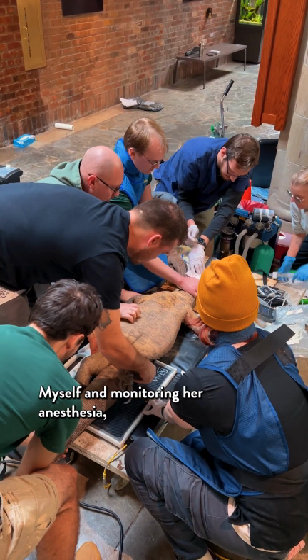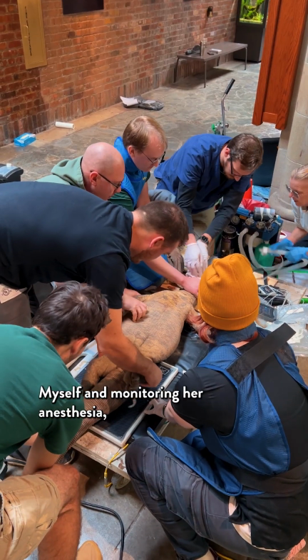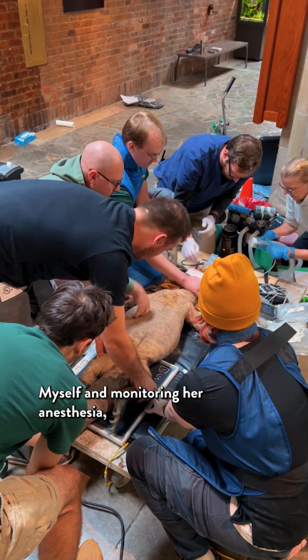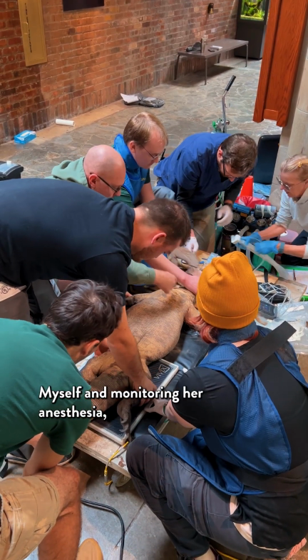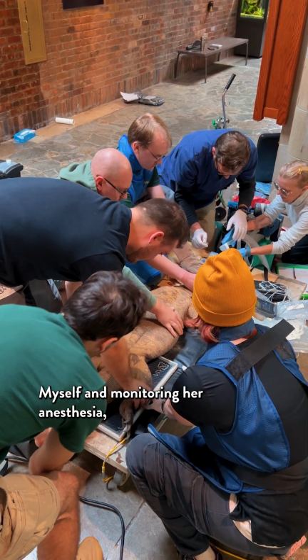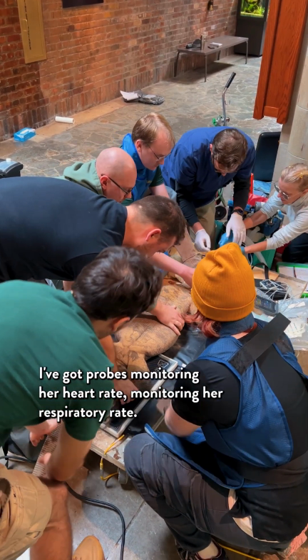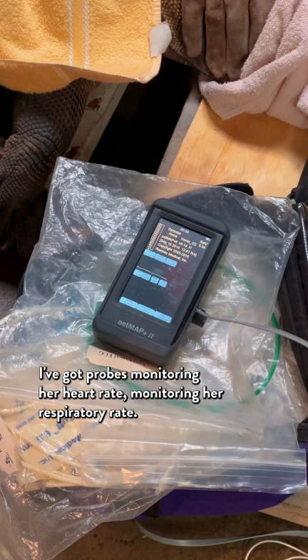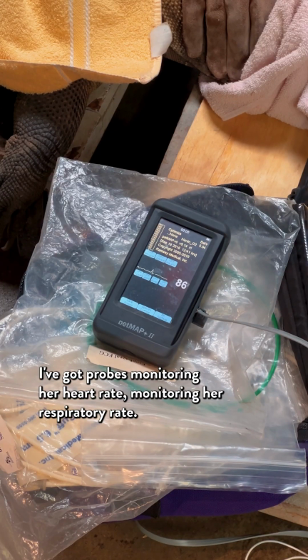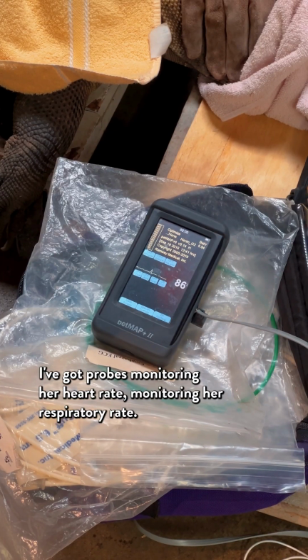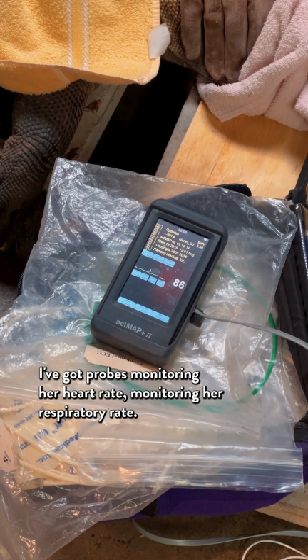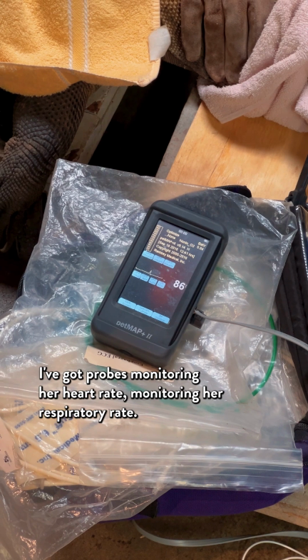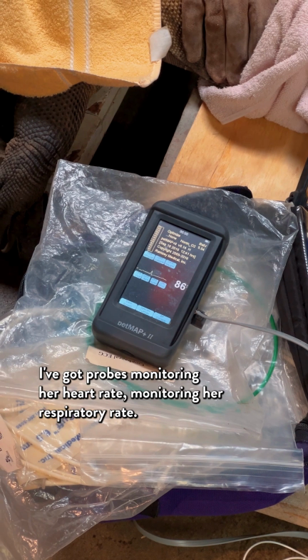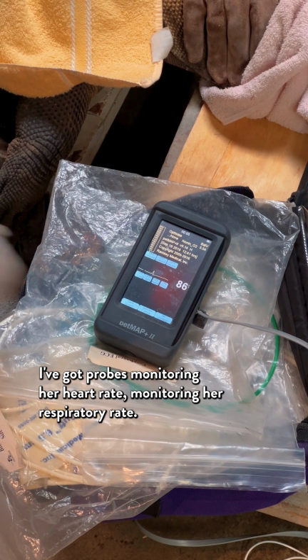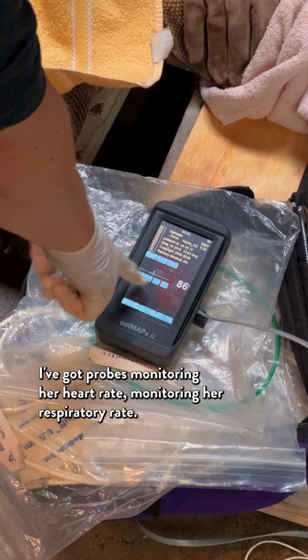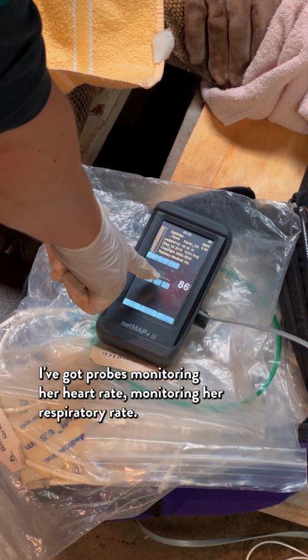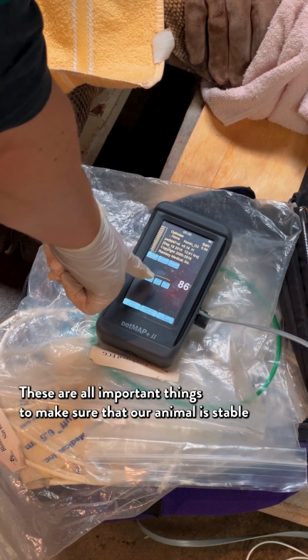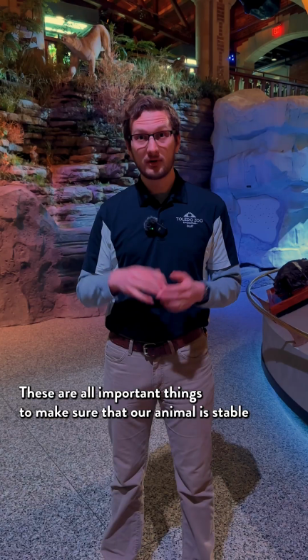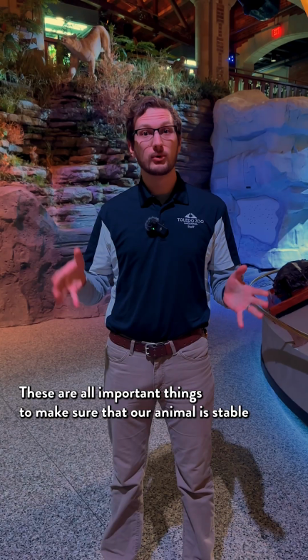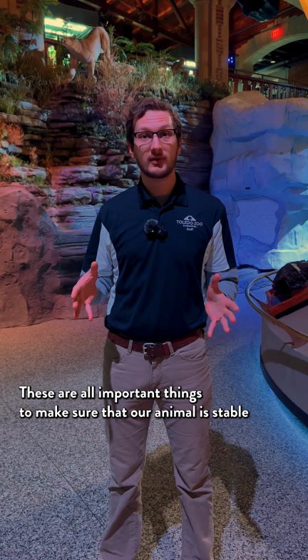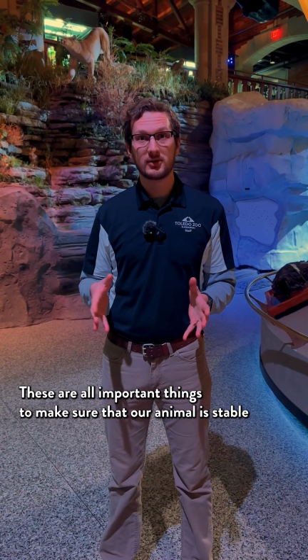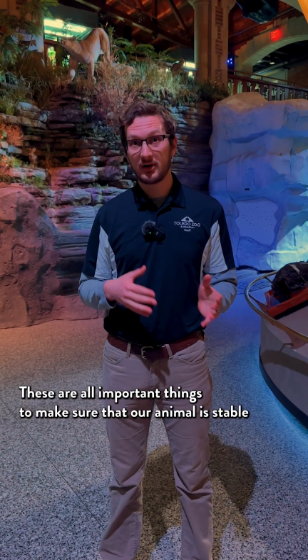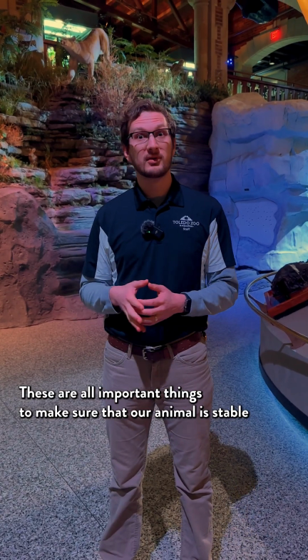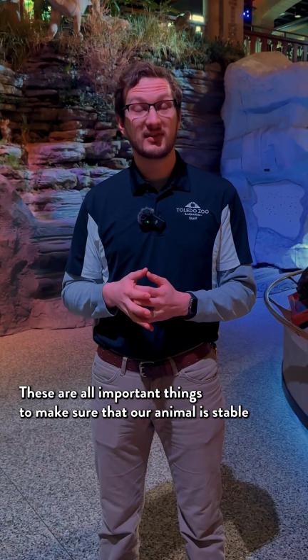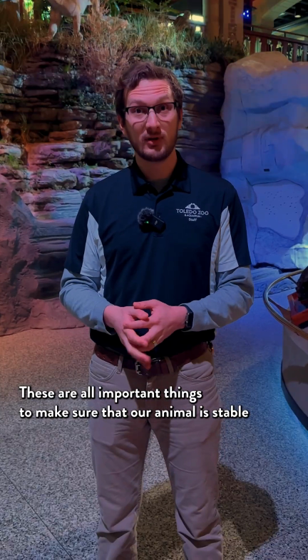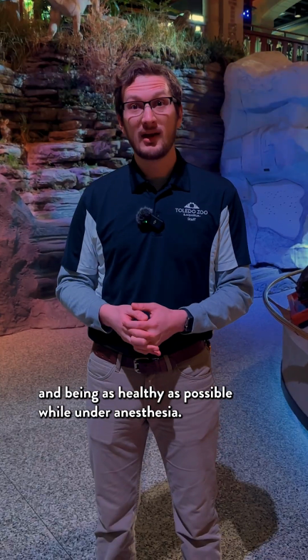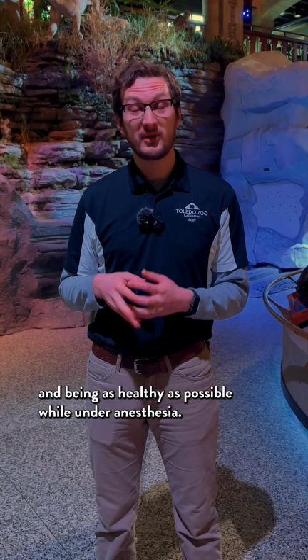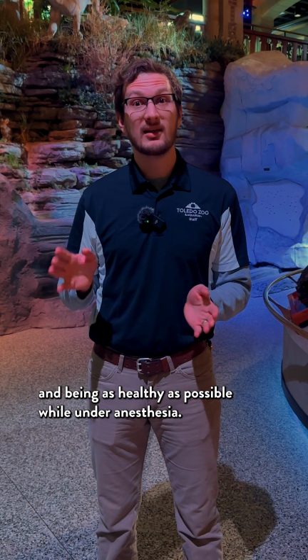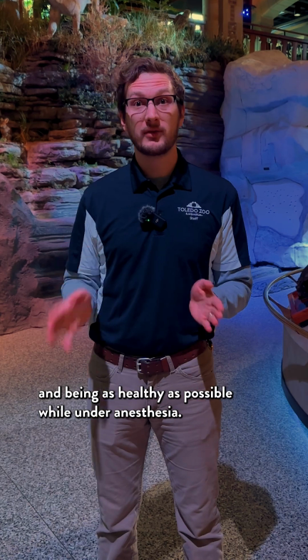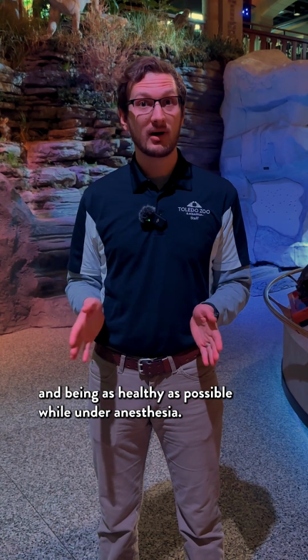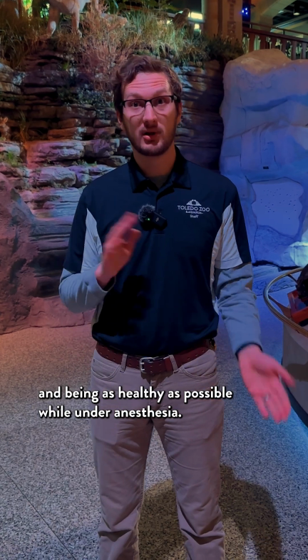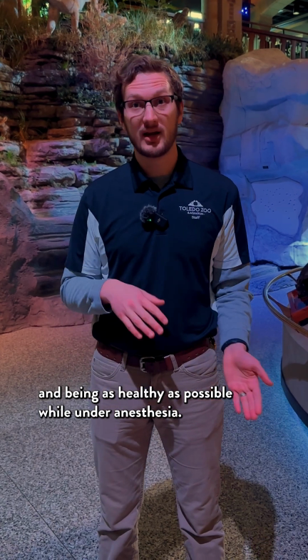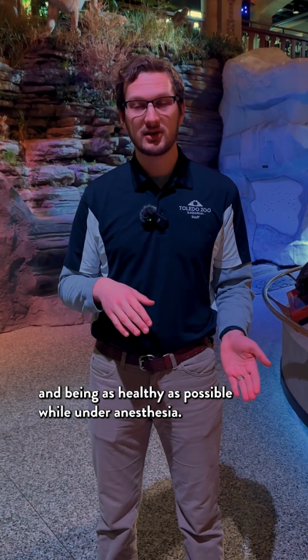I'm monitoring her anesthesia. I've got probes monitoring her heart rate and monitoring her respiratory rate. These are all important things to make sure that our animal is stable and being as healthy as possible while under anesthesia.